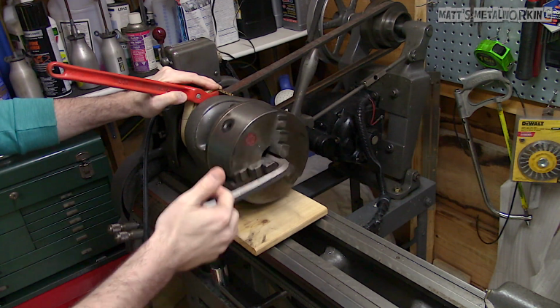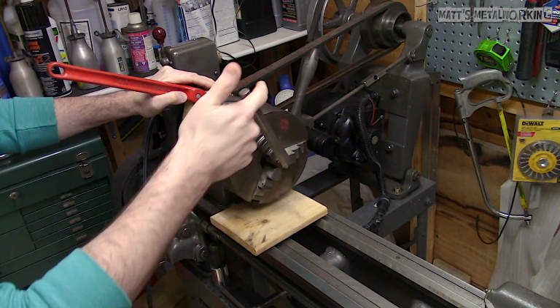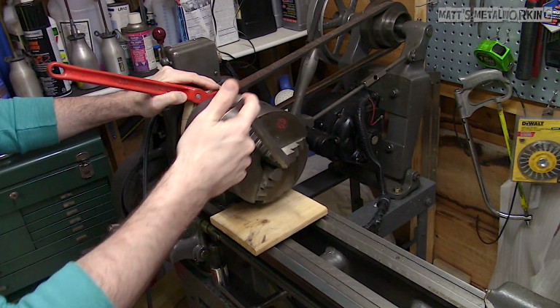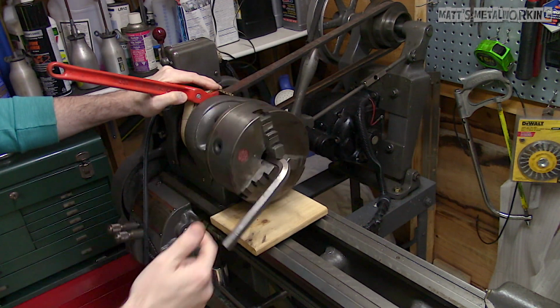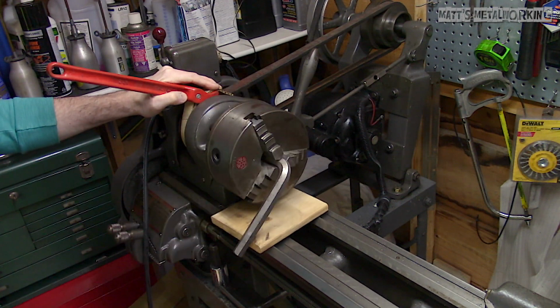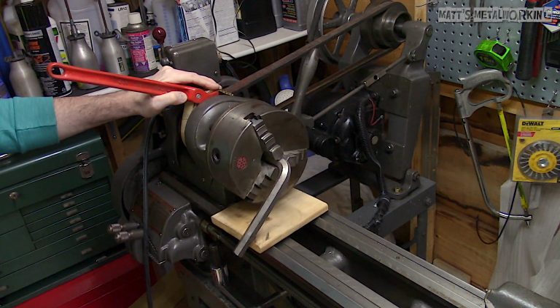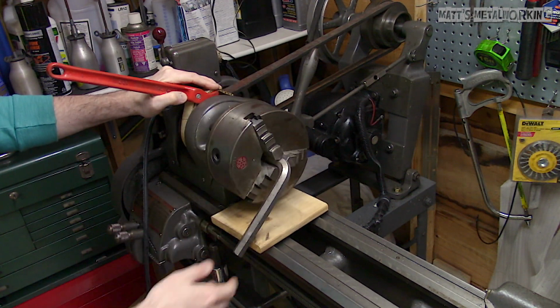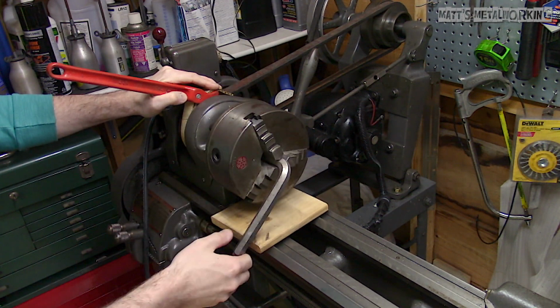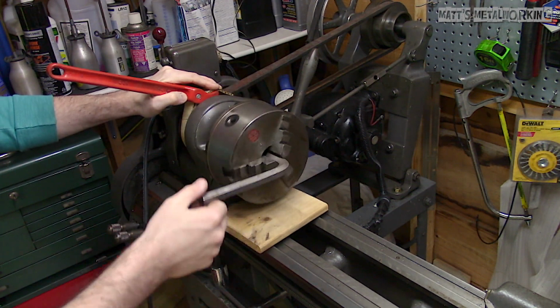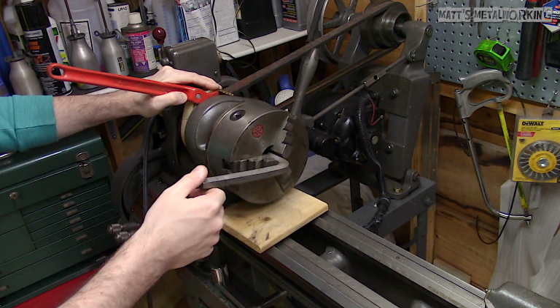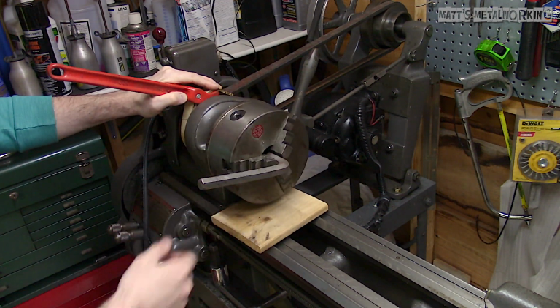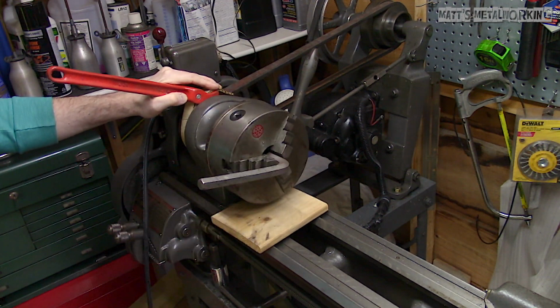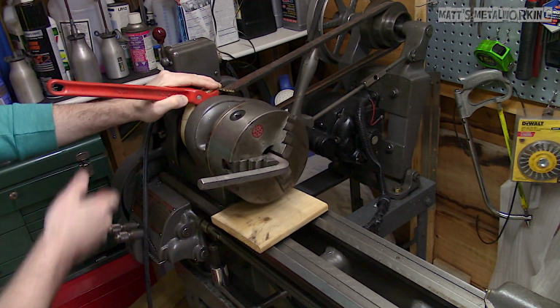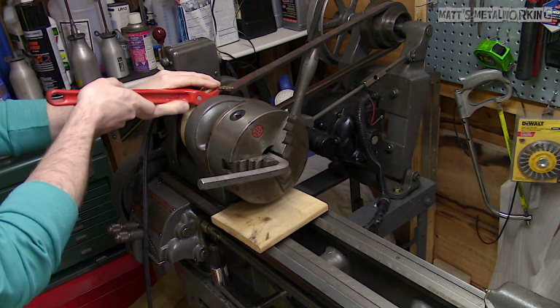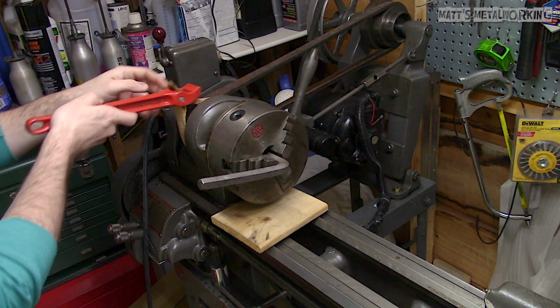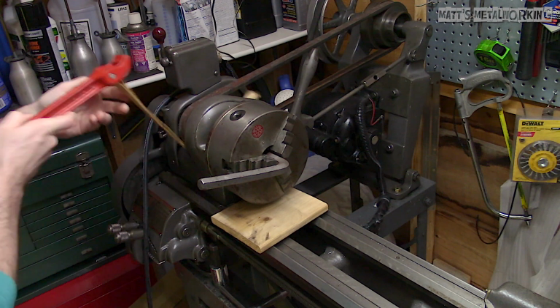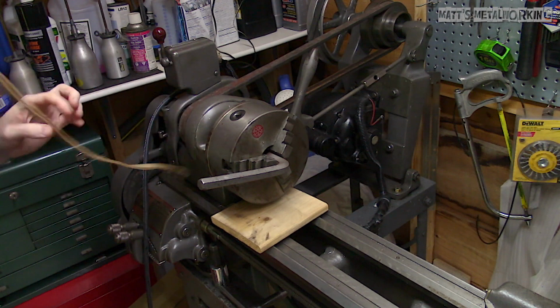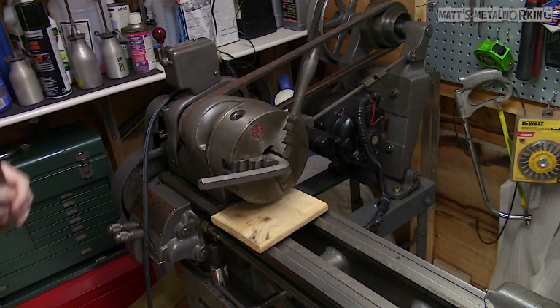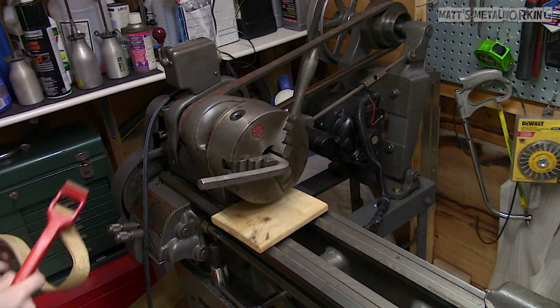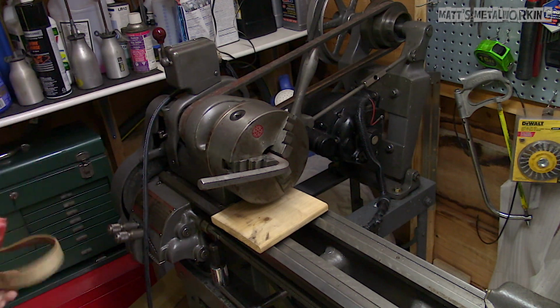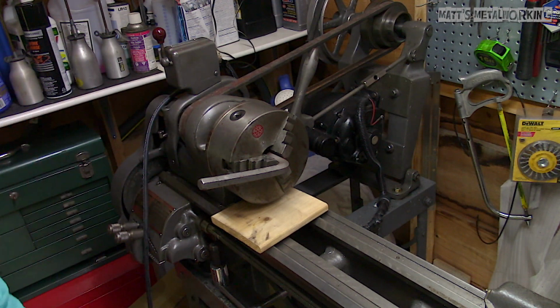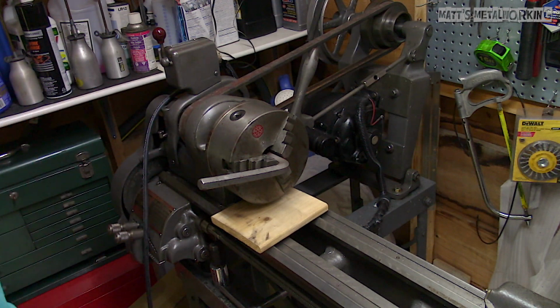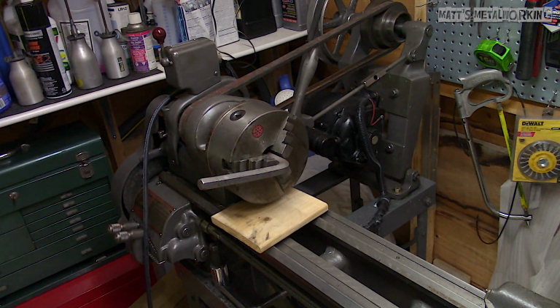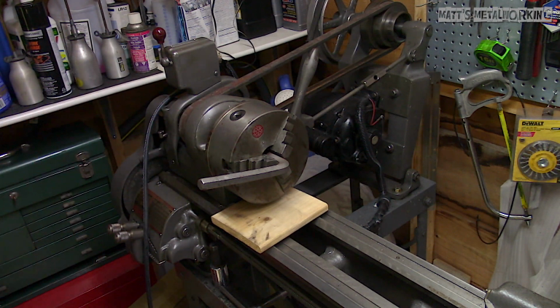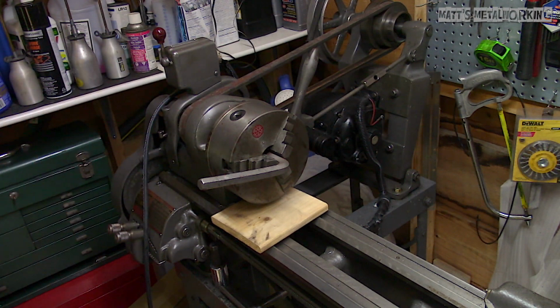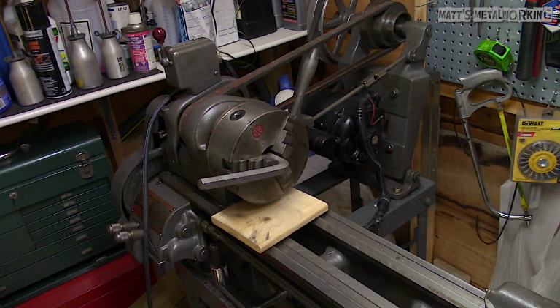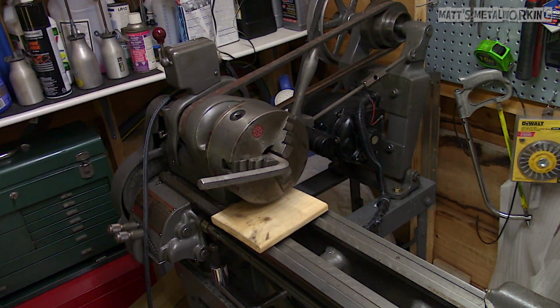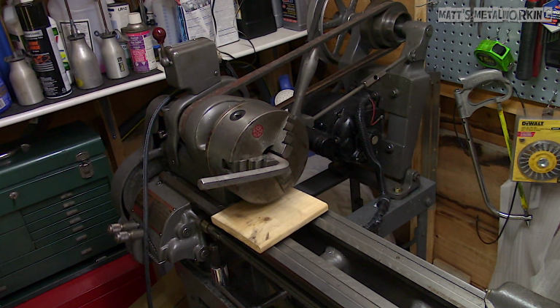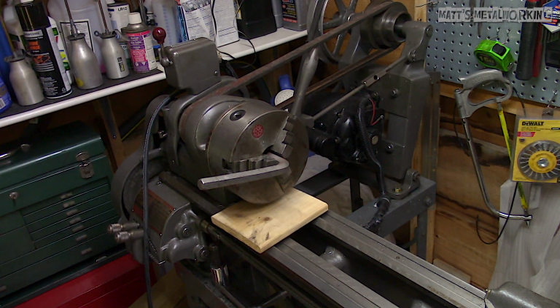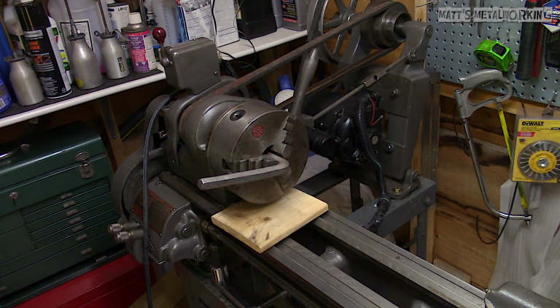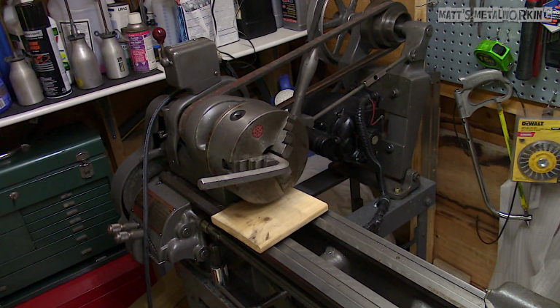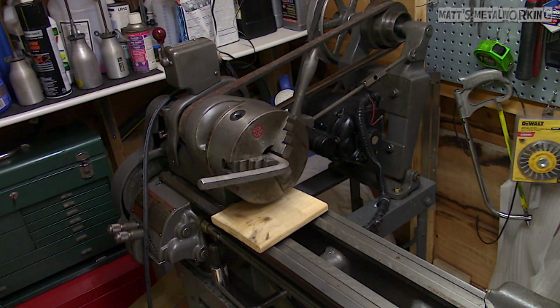As you can see, the chuck is not loose. I did find it wasn't giving enough positive shock, so a lead, brass, or ball peen hammer can be used instead.